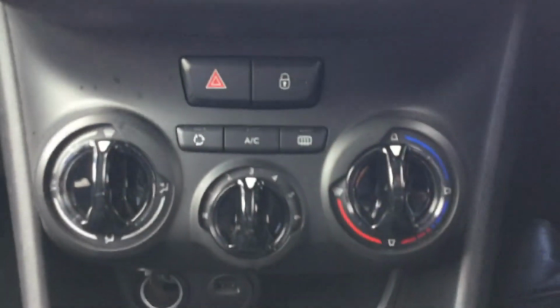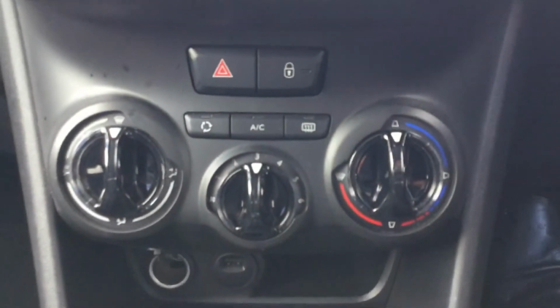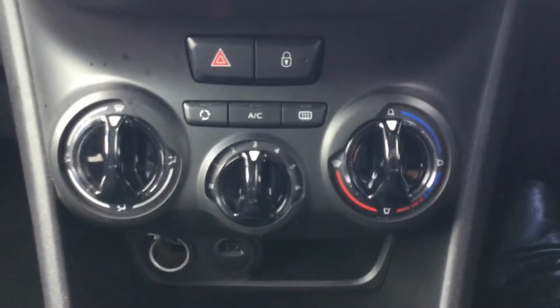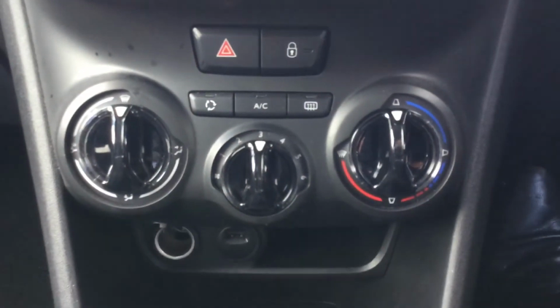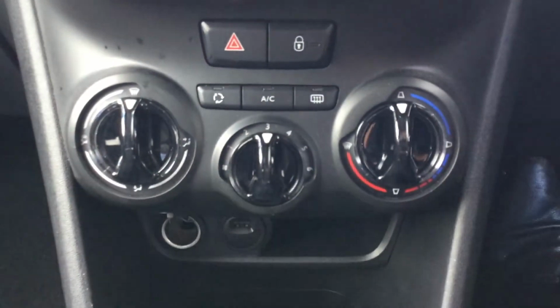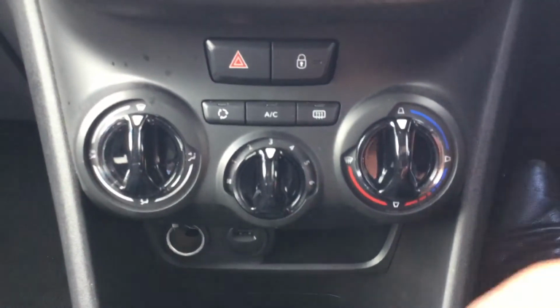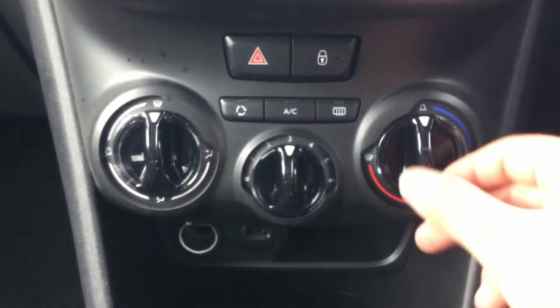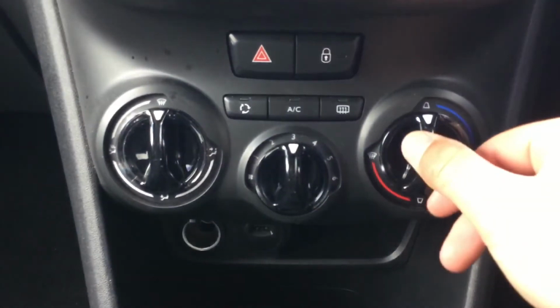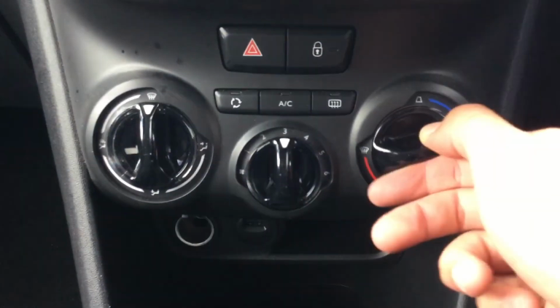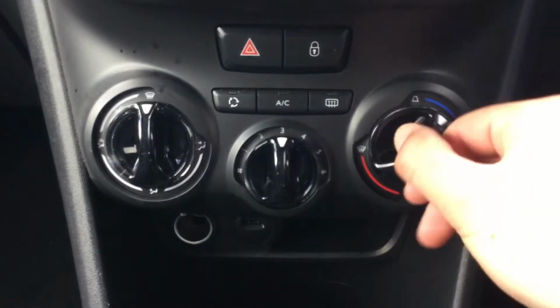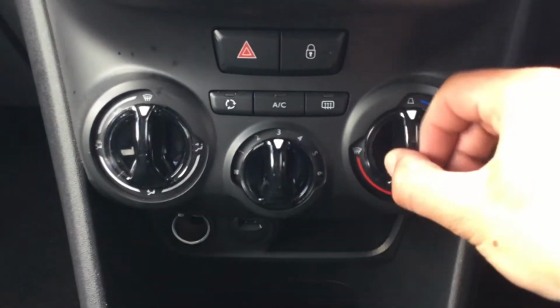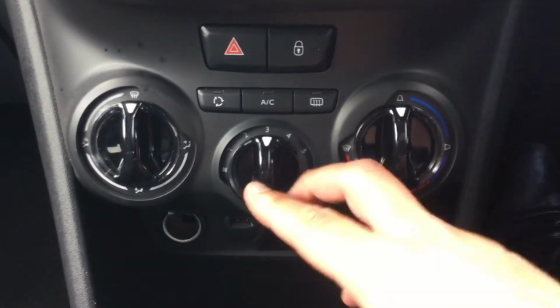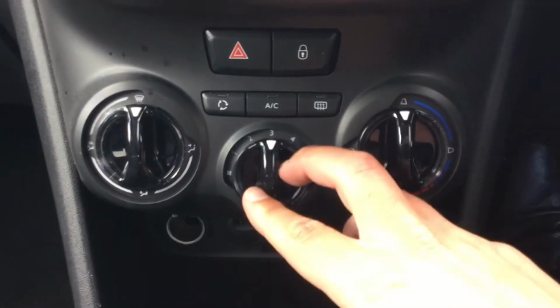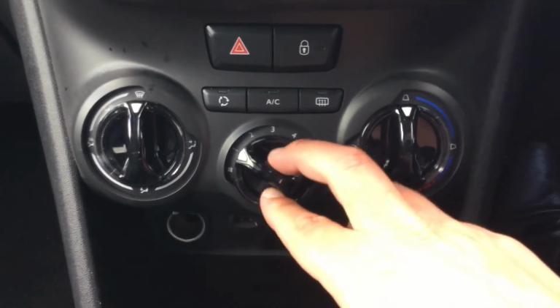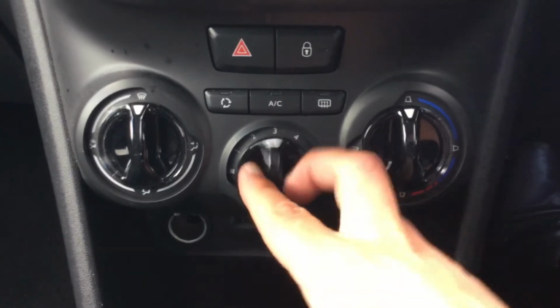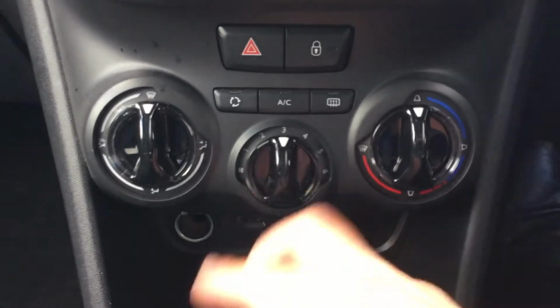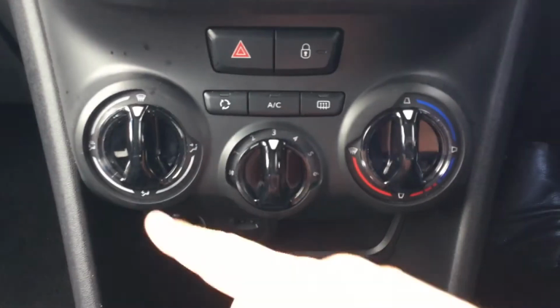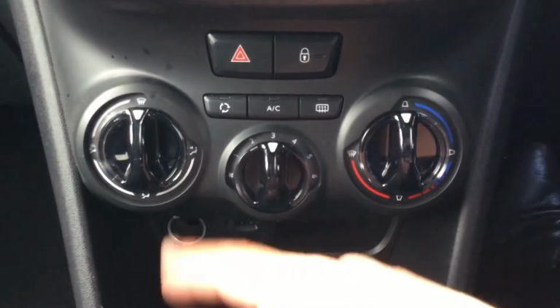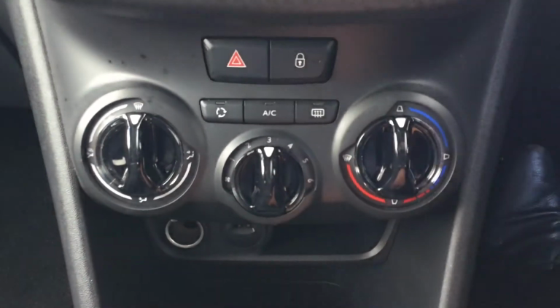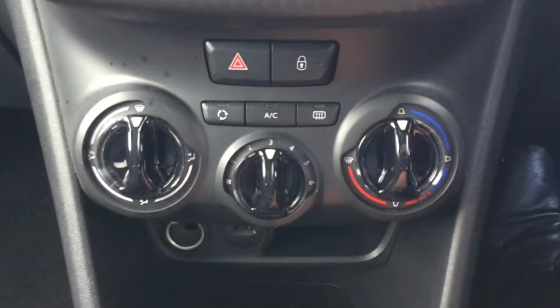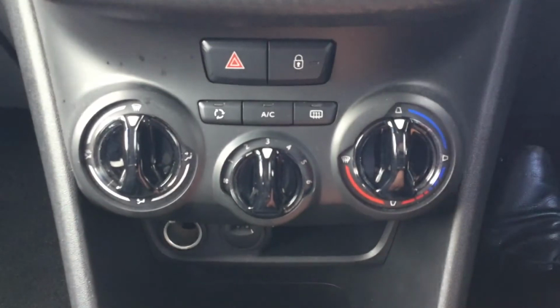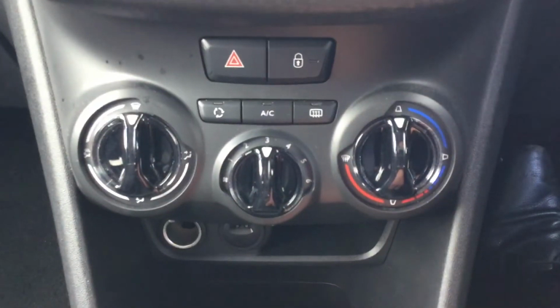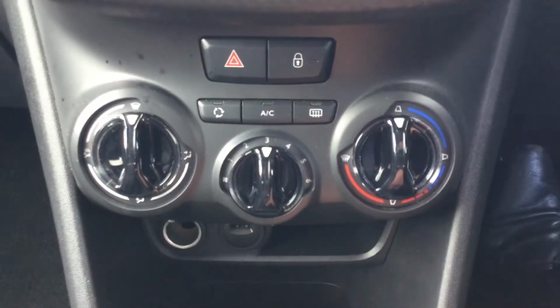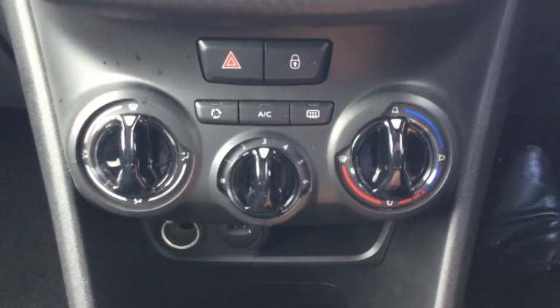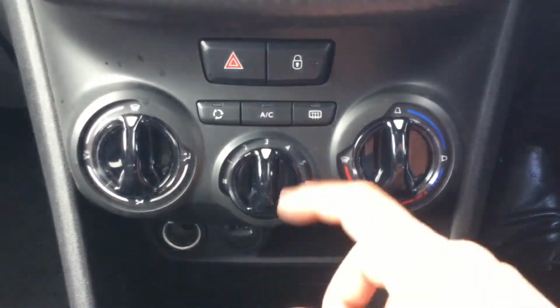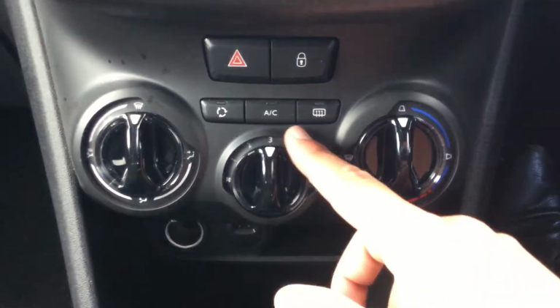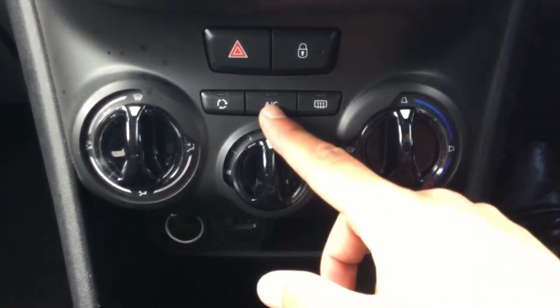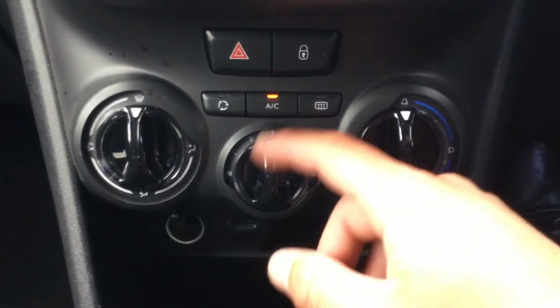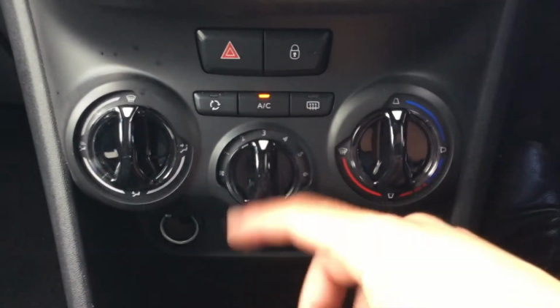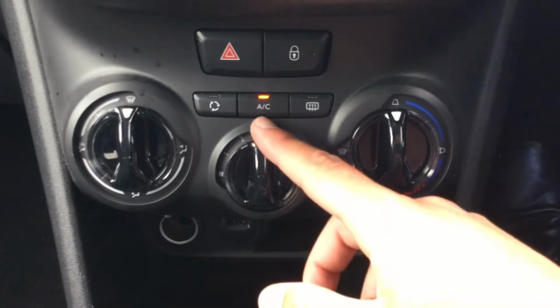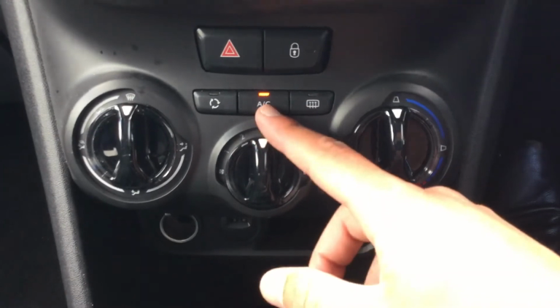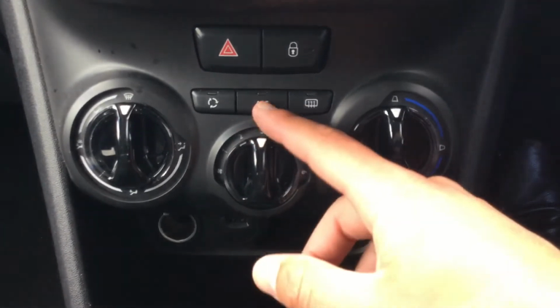You've got your heat controls here as you can see, so you've got your temperatures on the right, your fan power in the middle, and on the left you've got where you want your air to be blowing. You can also see you've got your air con there as well.